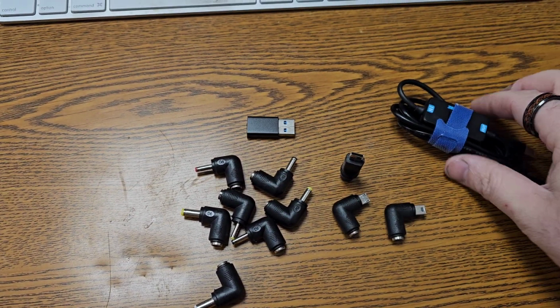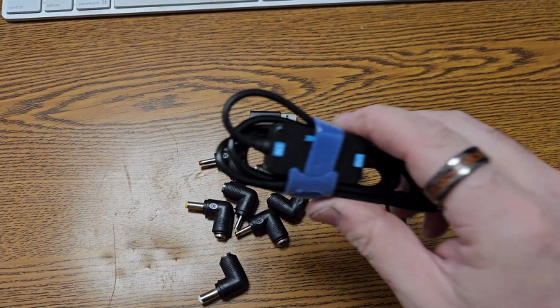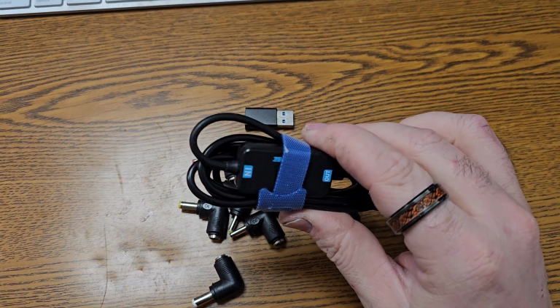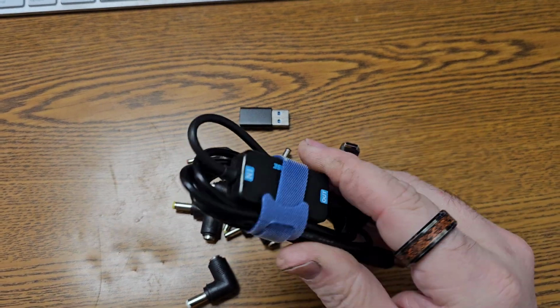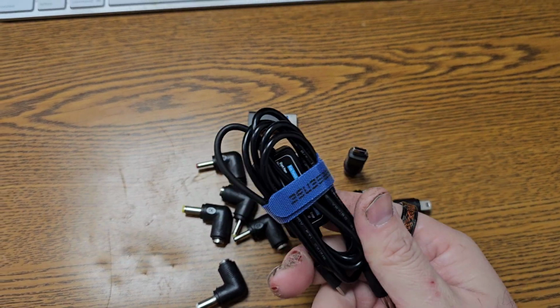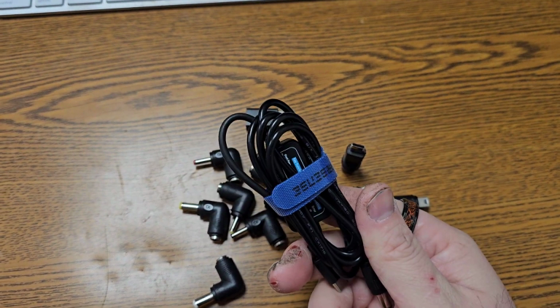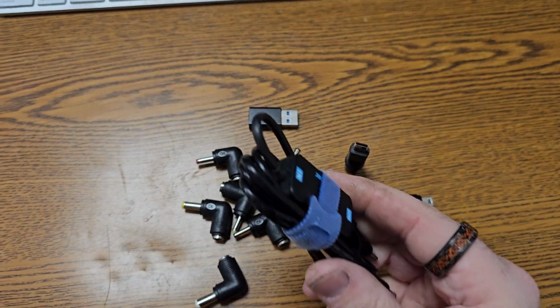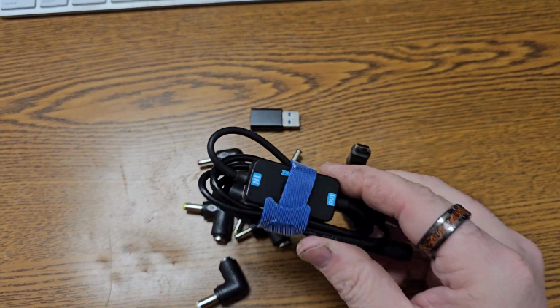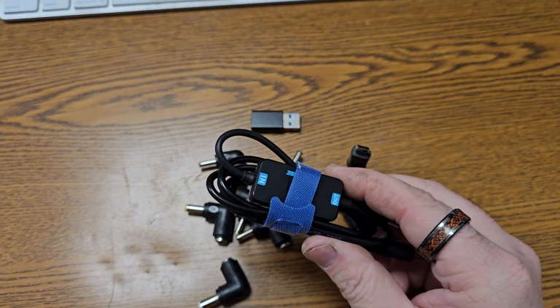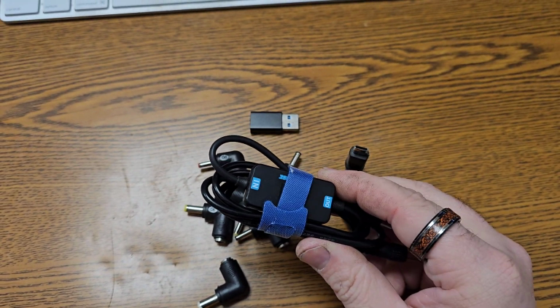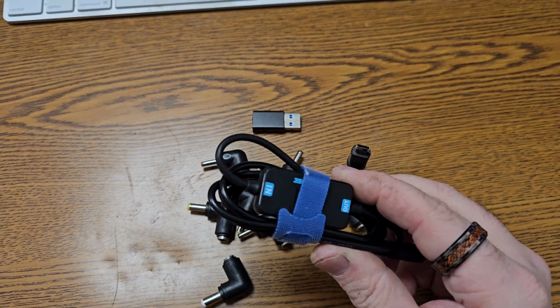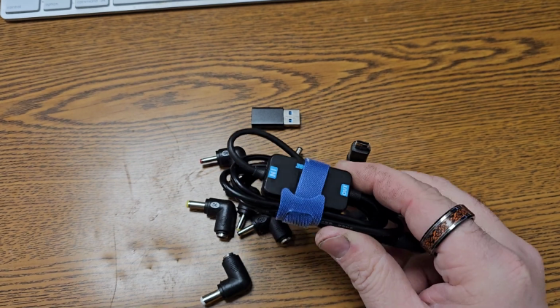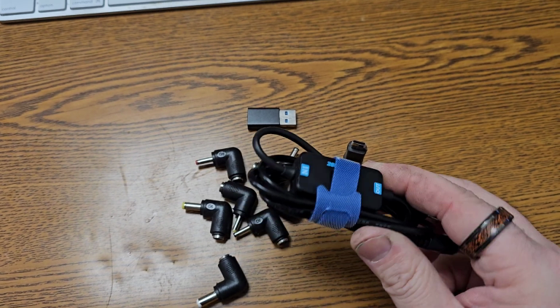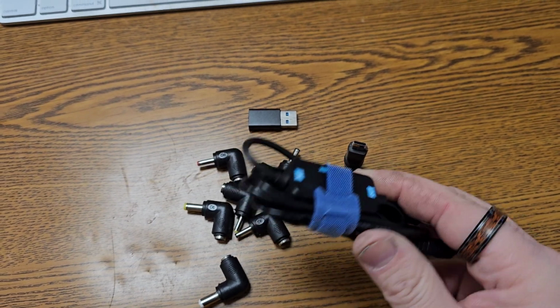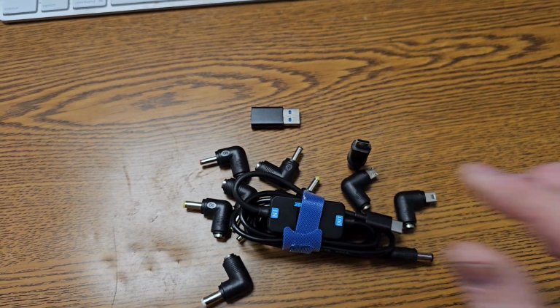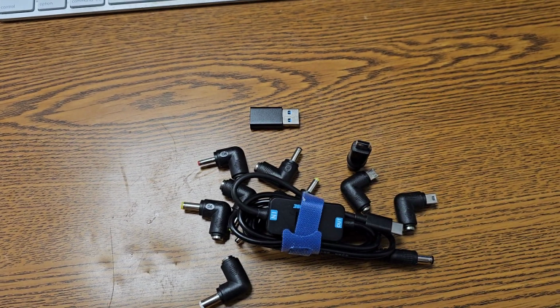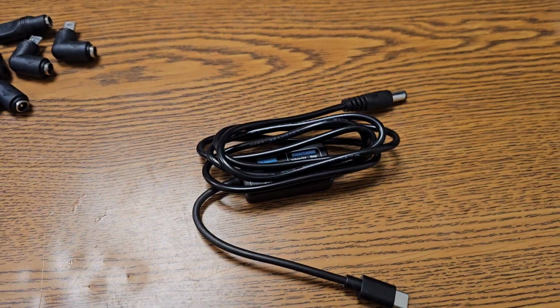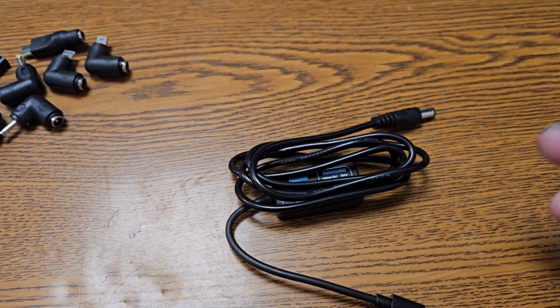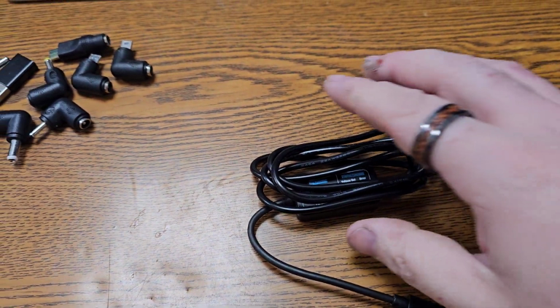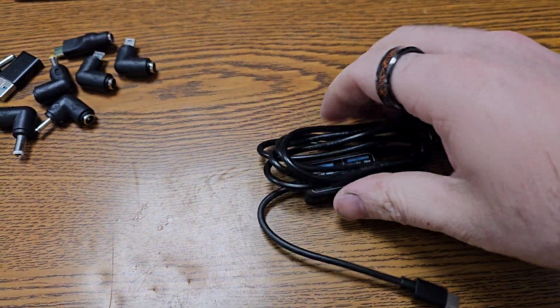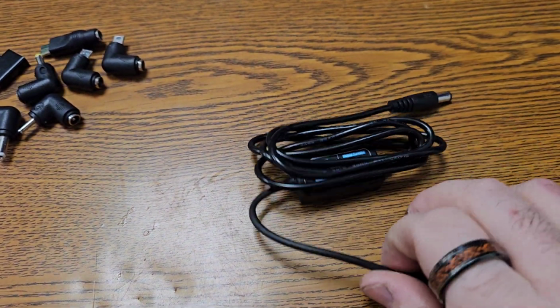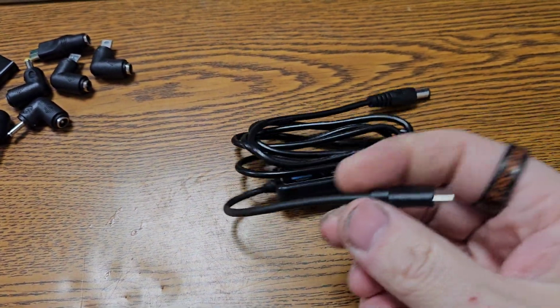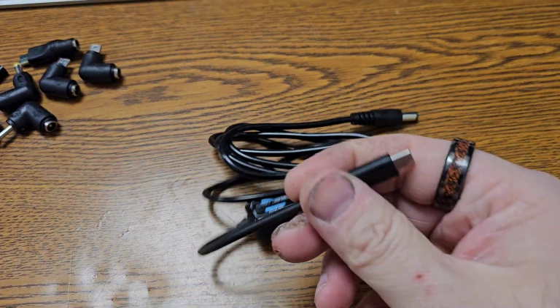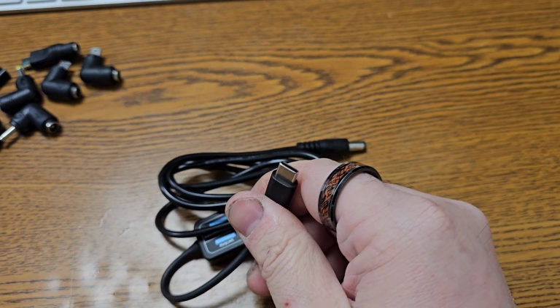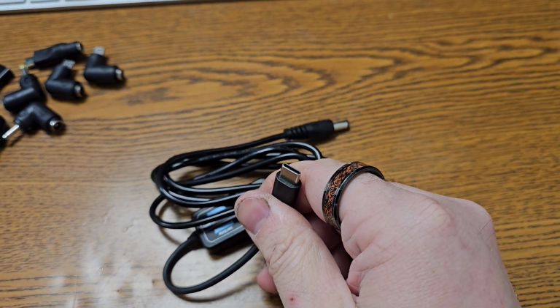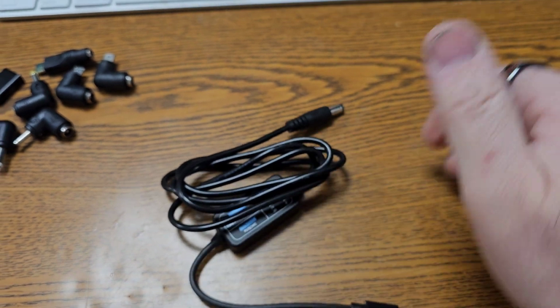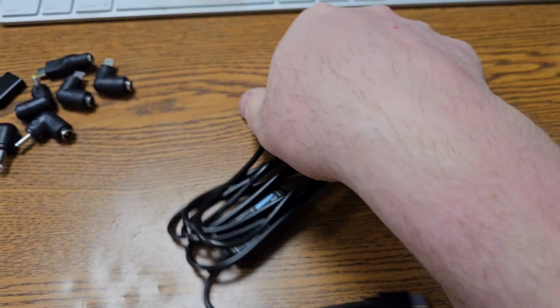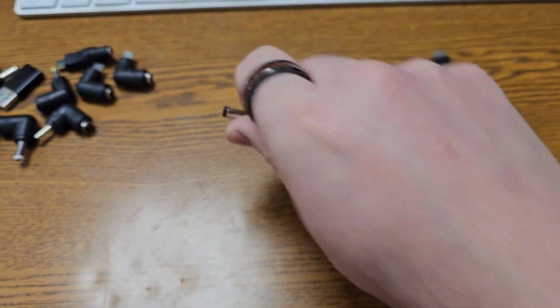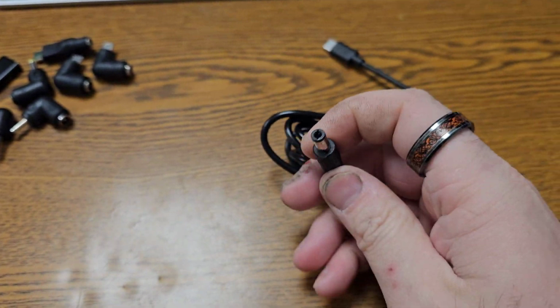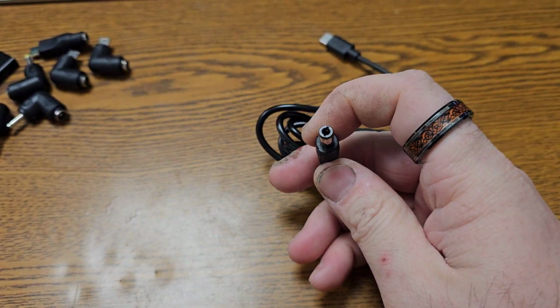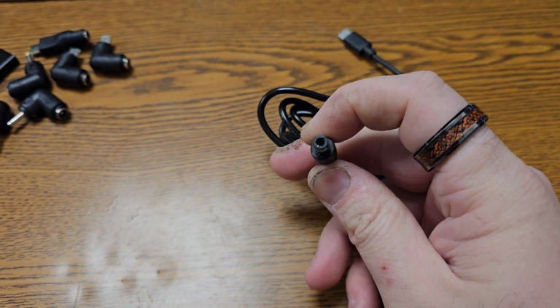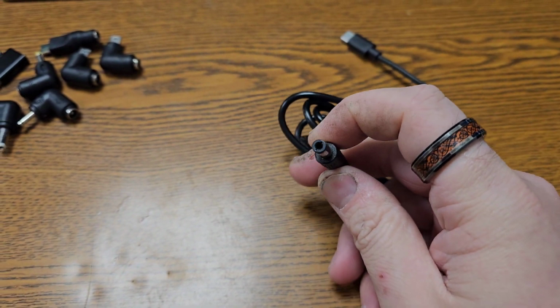And then we have the device itself. So on one end we have a USB-C, and on the other end we have a barrel jack.